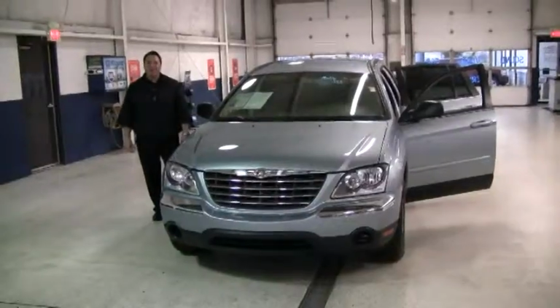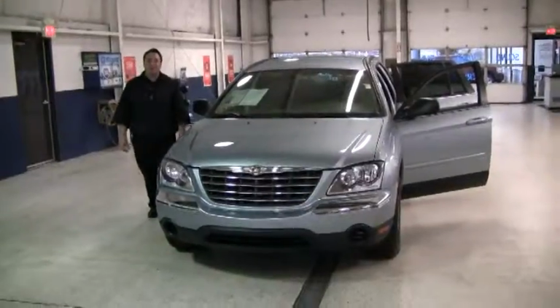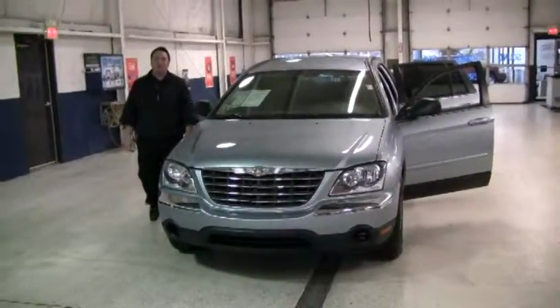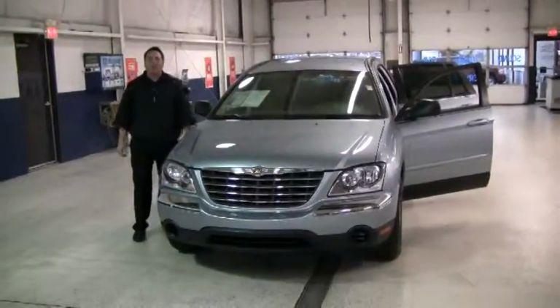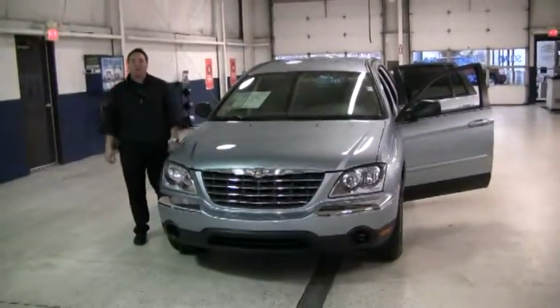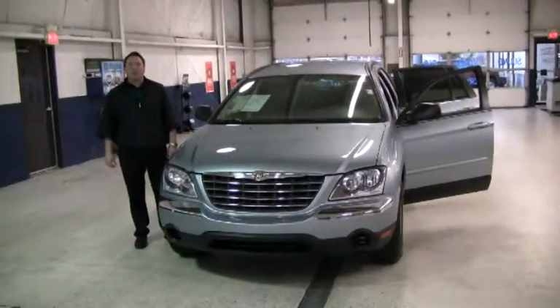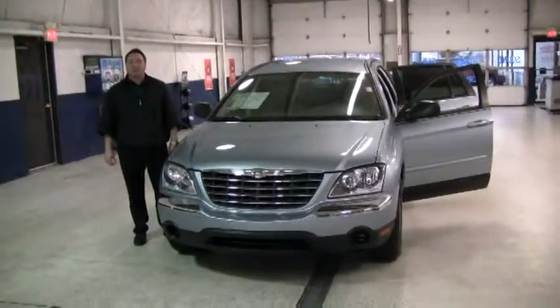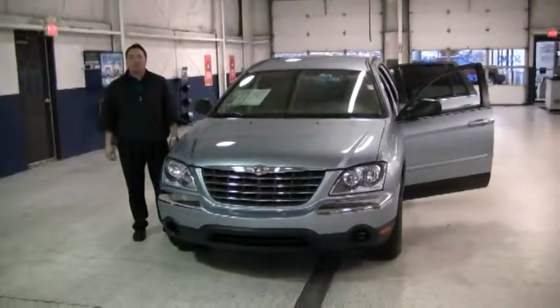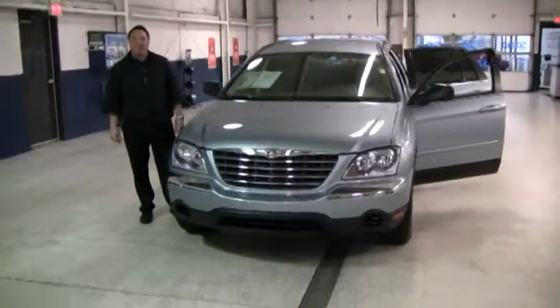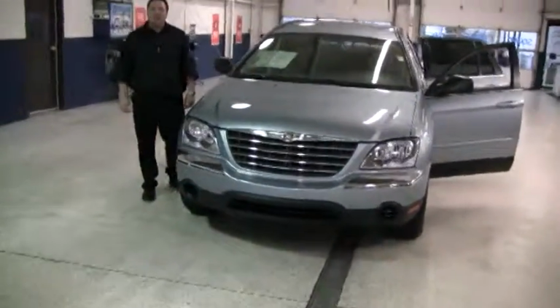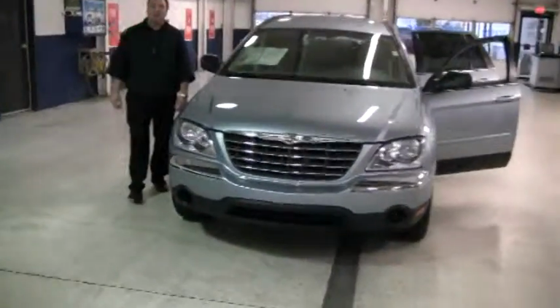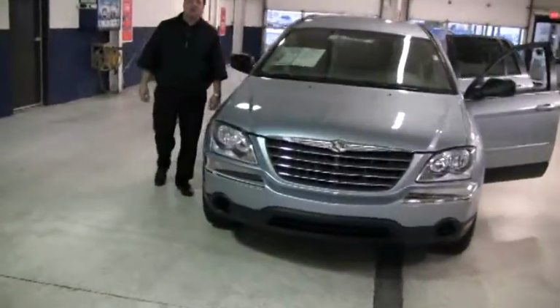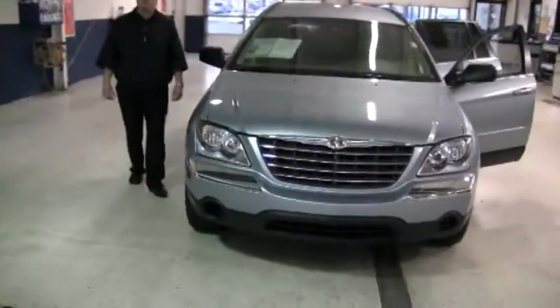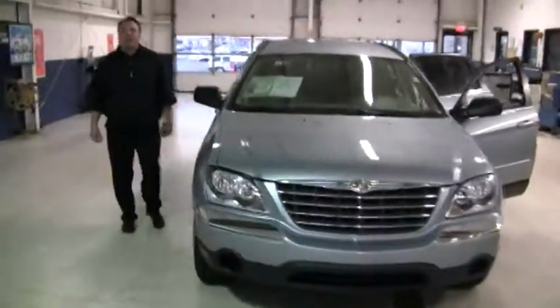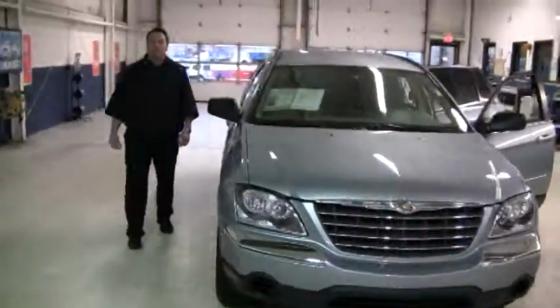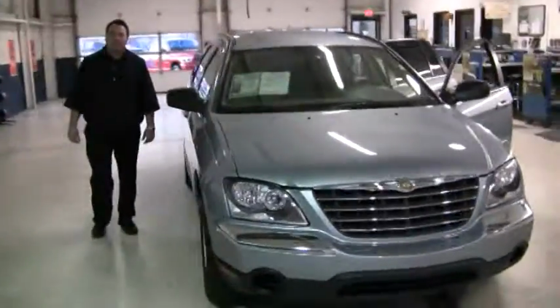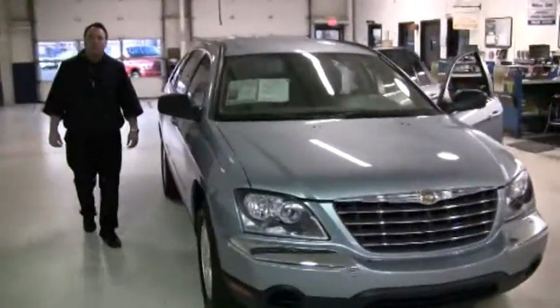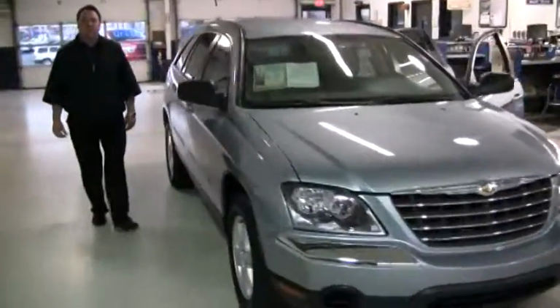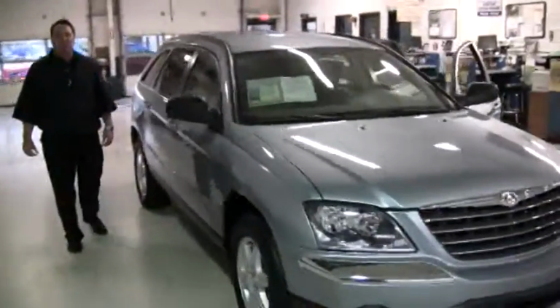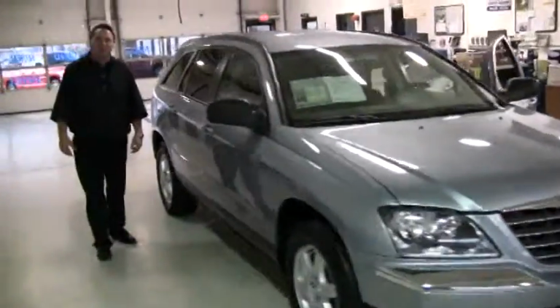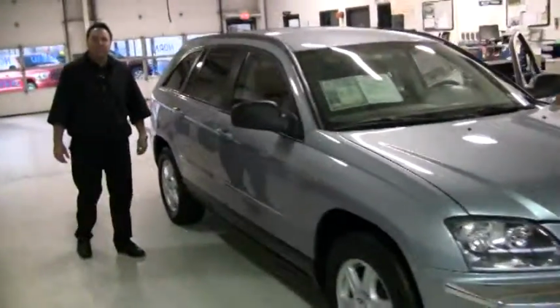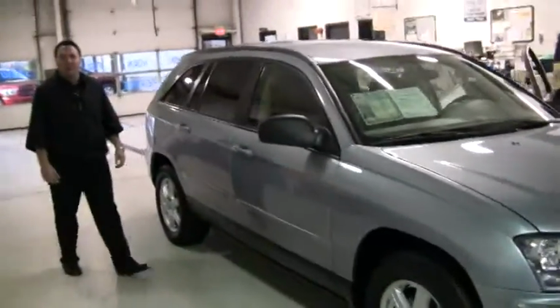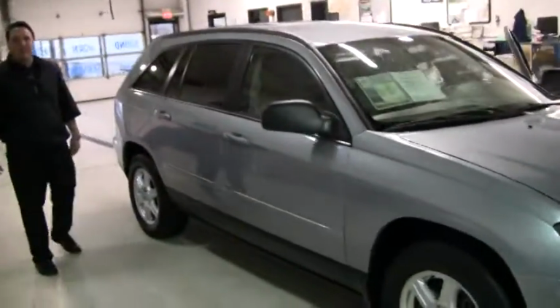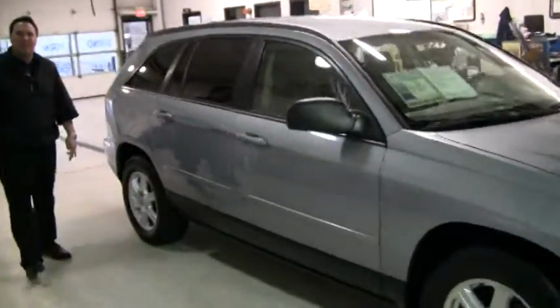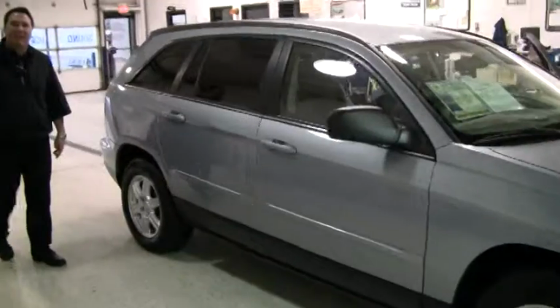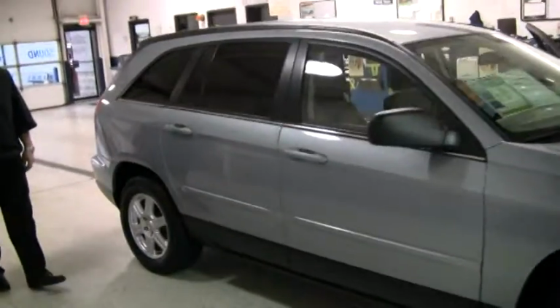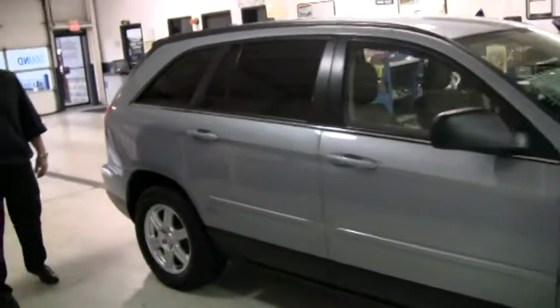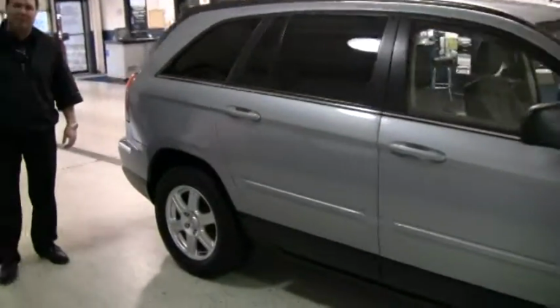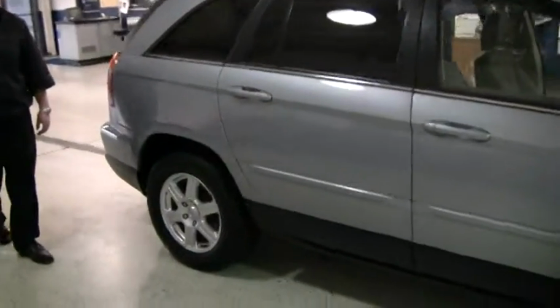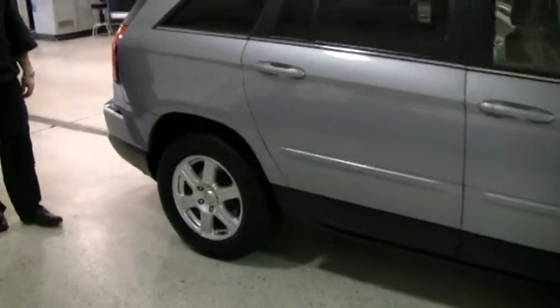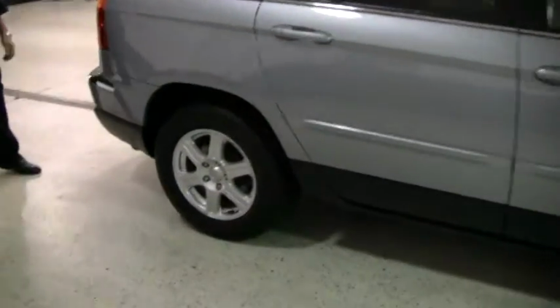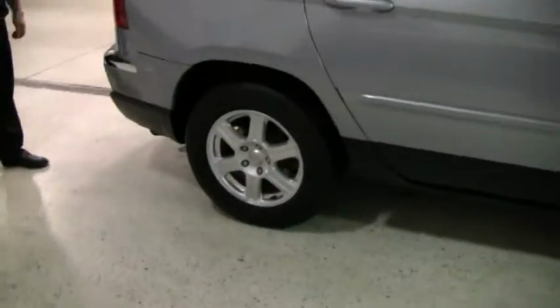Hello there, welcome to another video walk around from Westgate Chrysler Jeep Dodge. Today I want to tell you about this 2006 Chrysler Pacifica Touring. With only 35,000 miles, it is part of the certified pre-owned inventory we have here at Westgate.